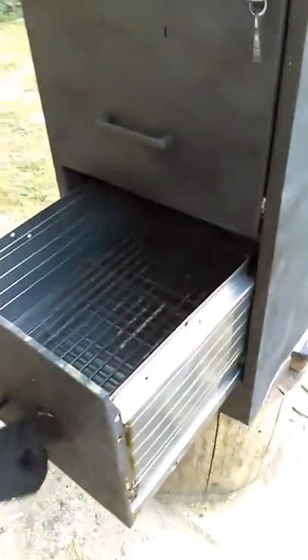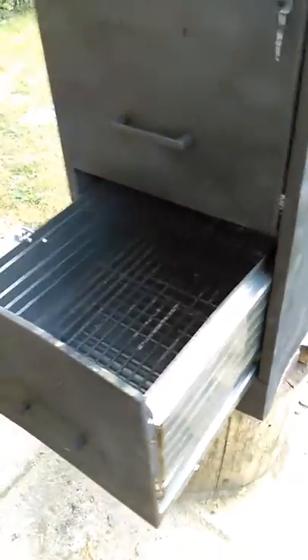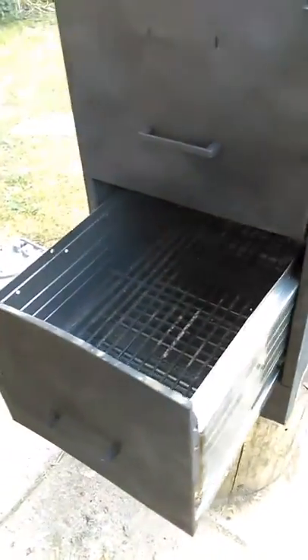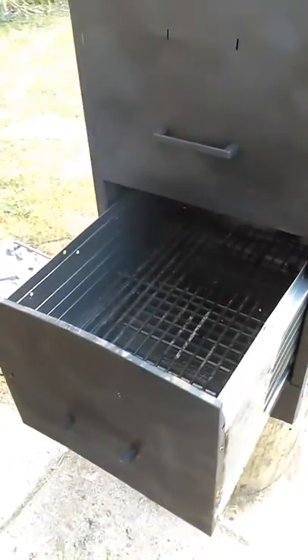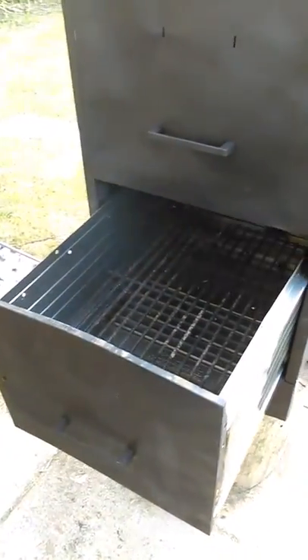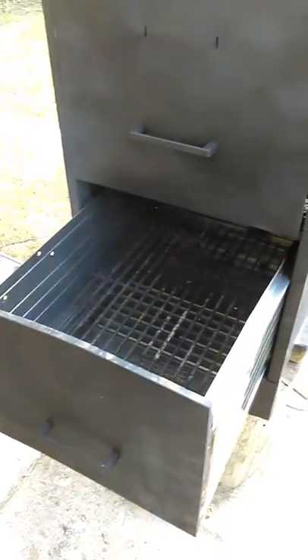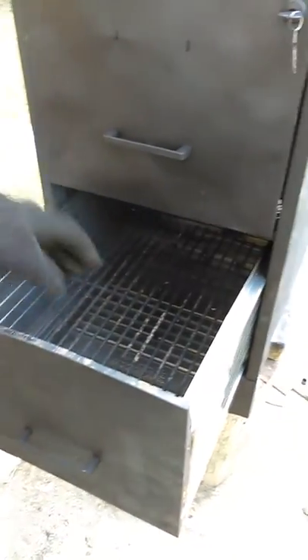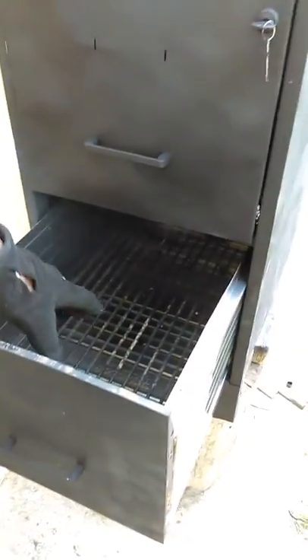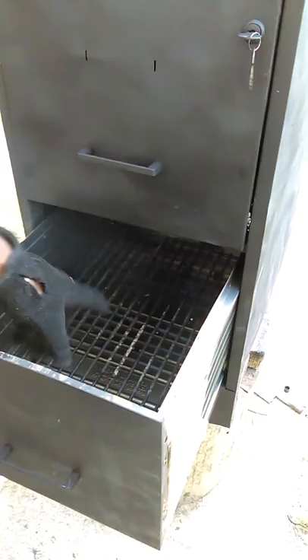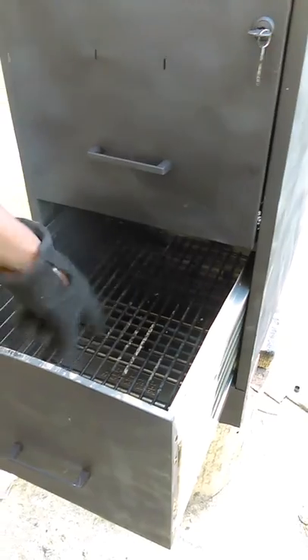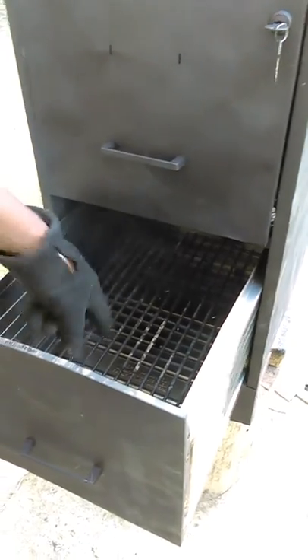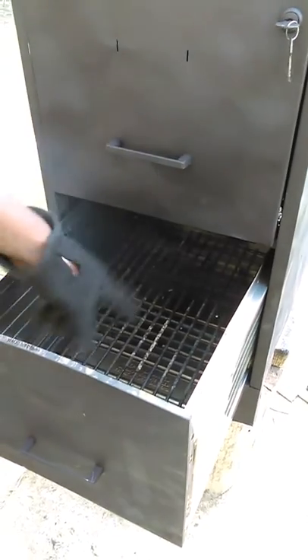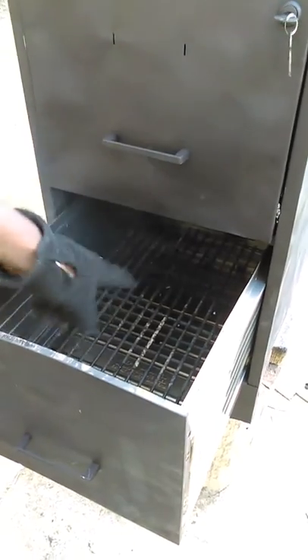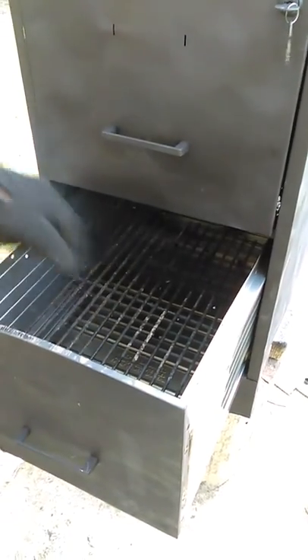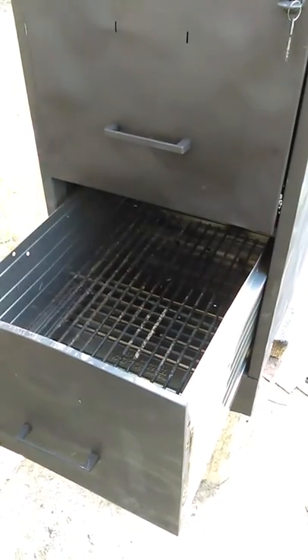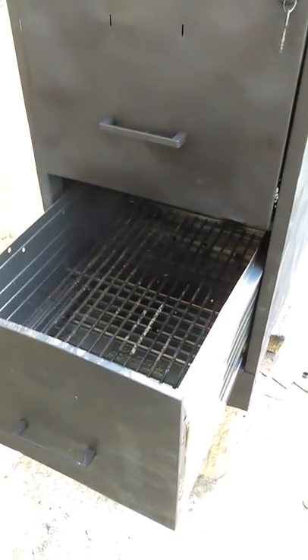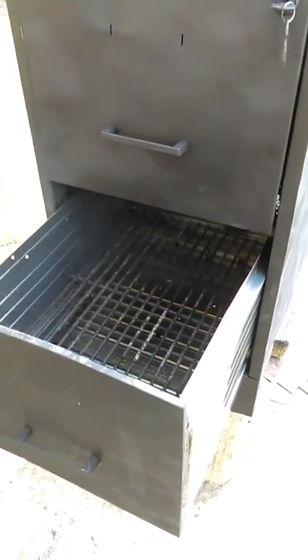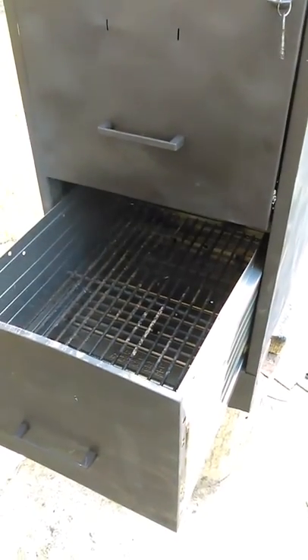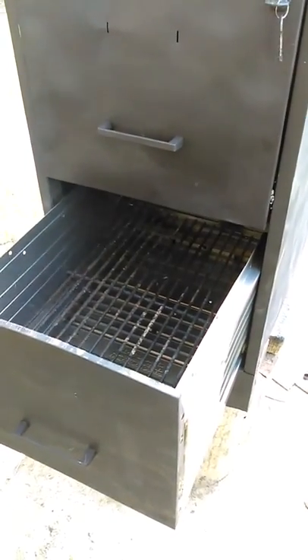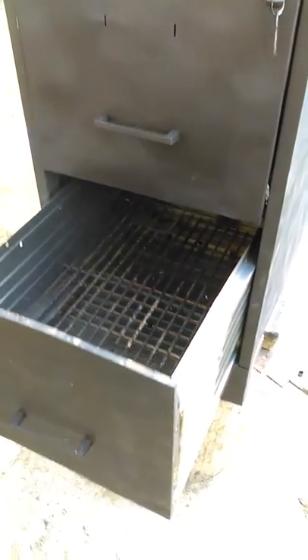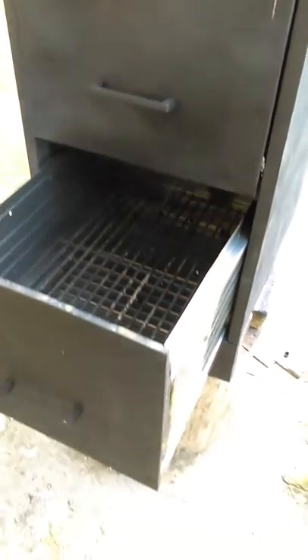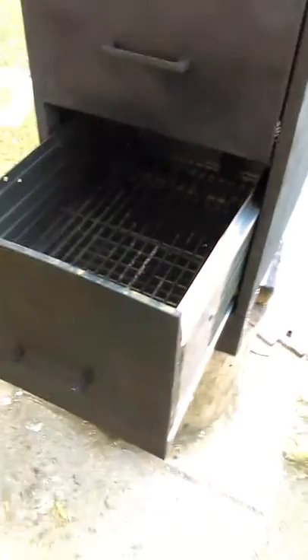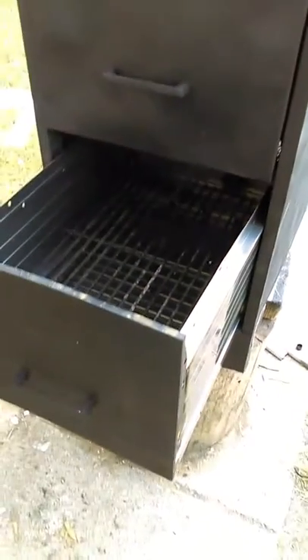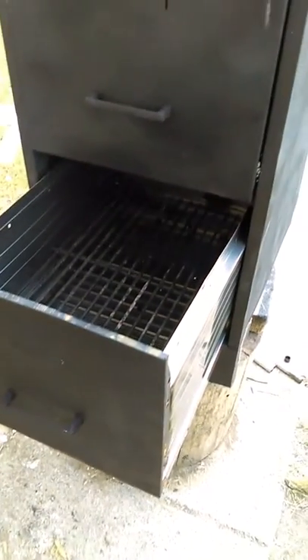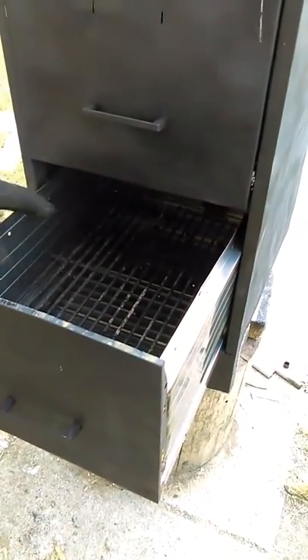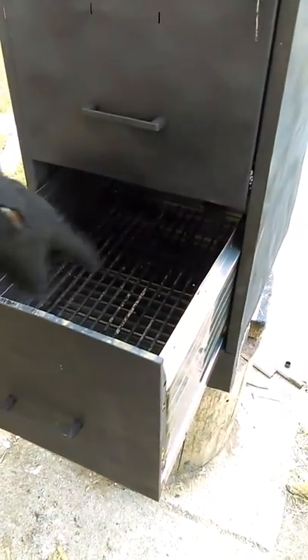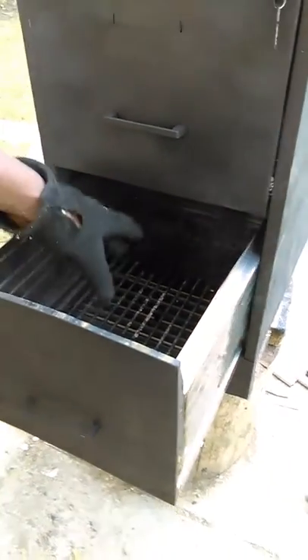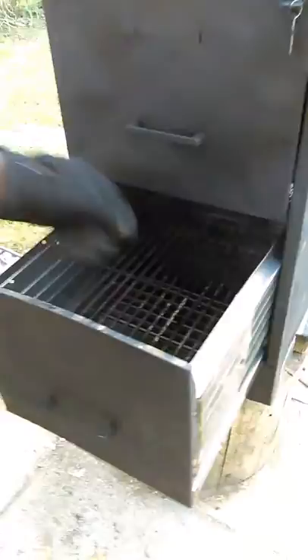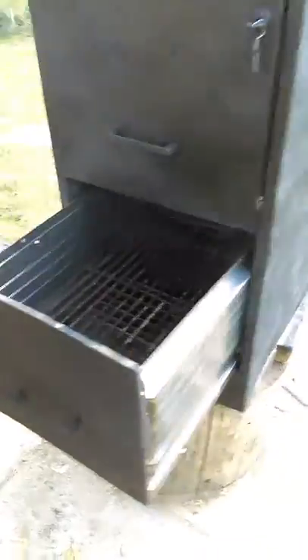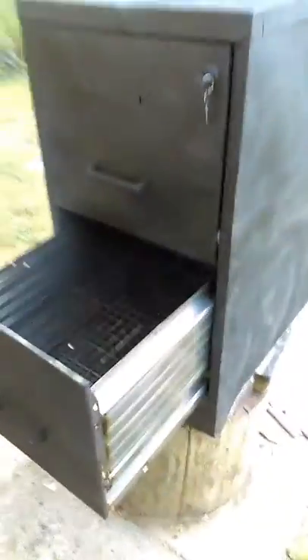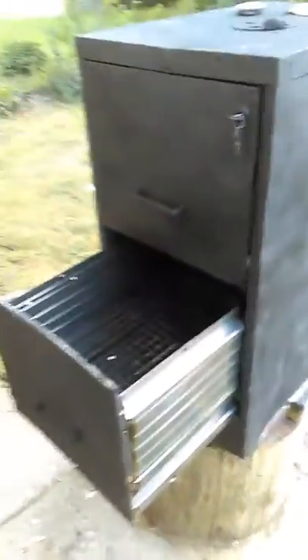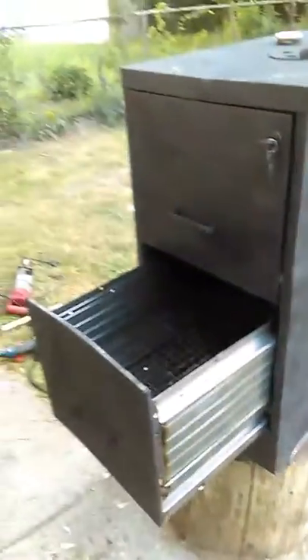This is the drawer right here where I'll put the coals and the water.